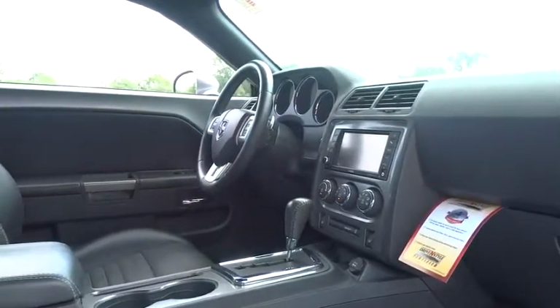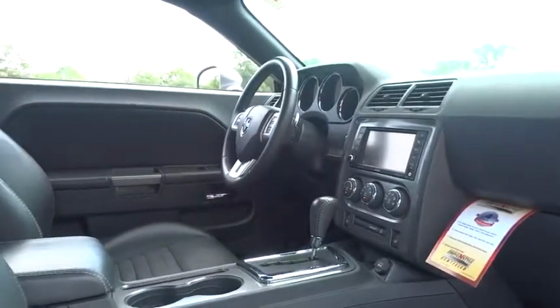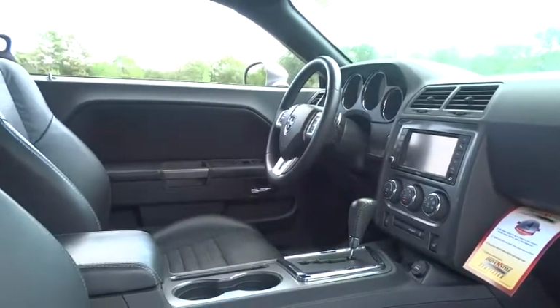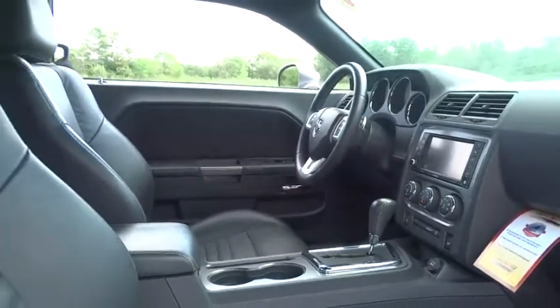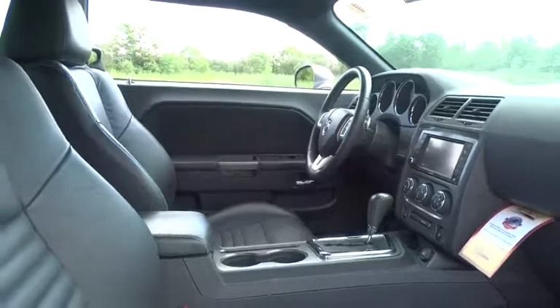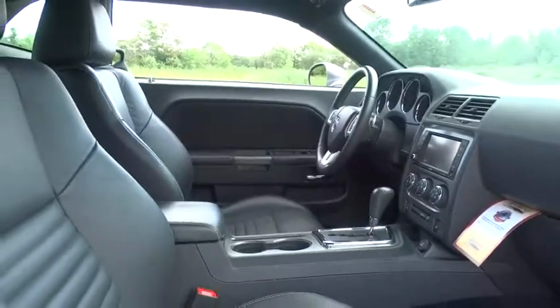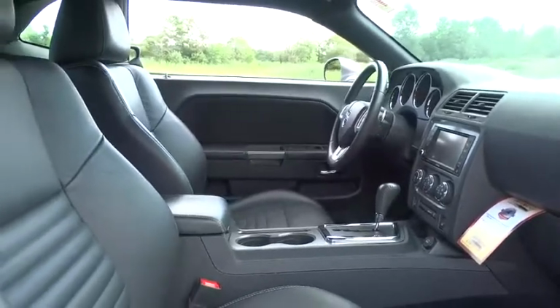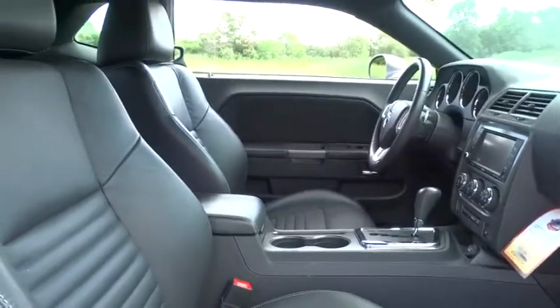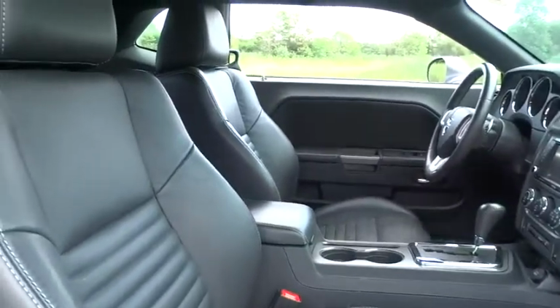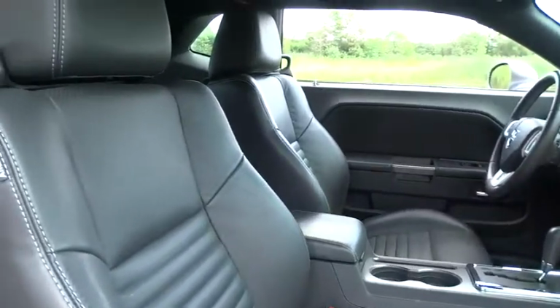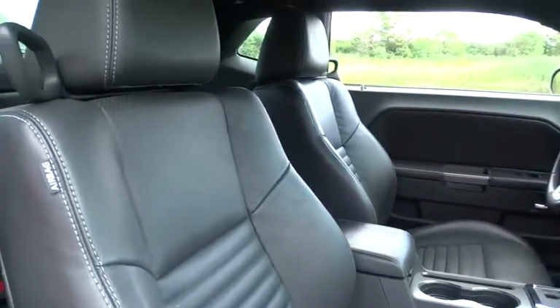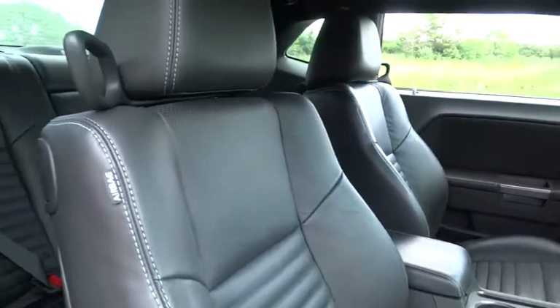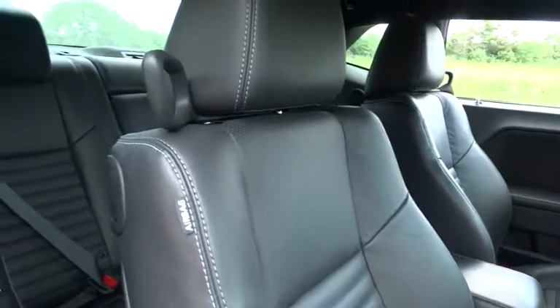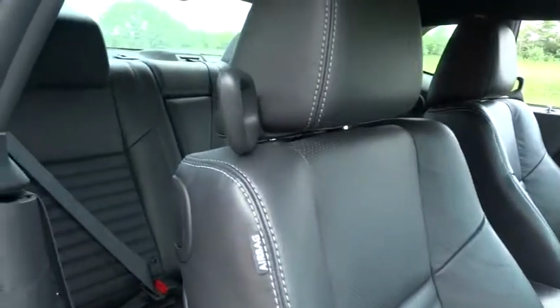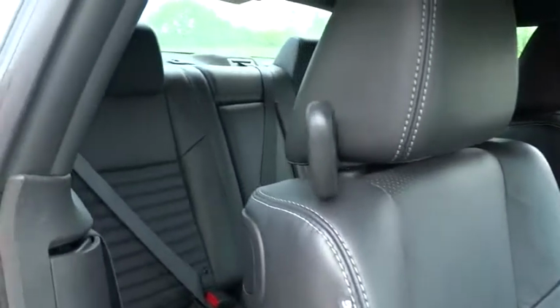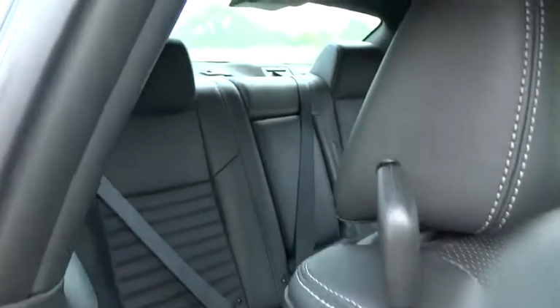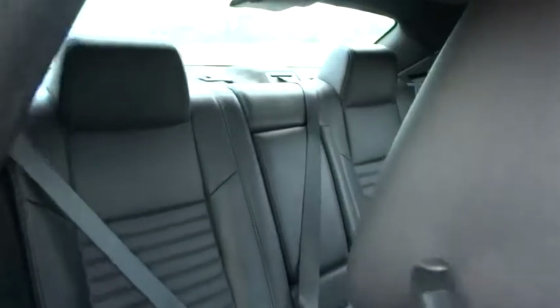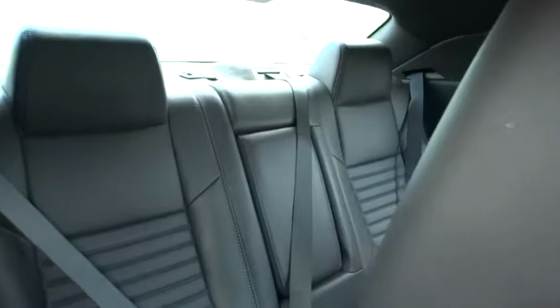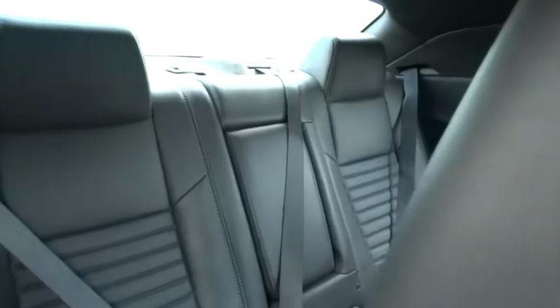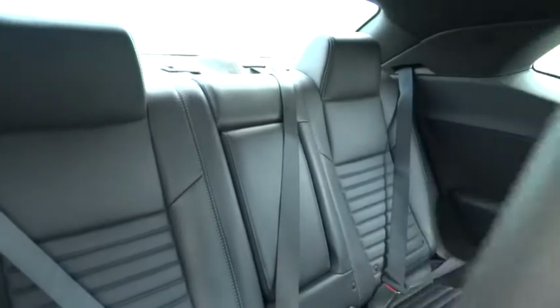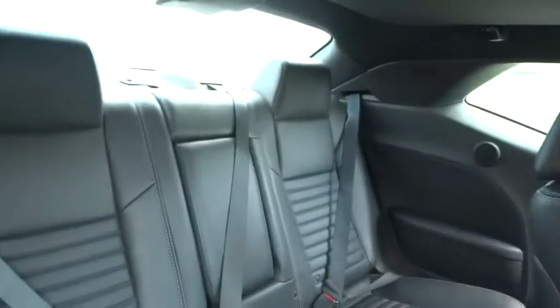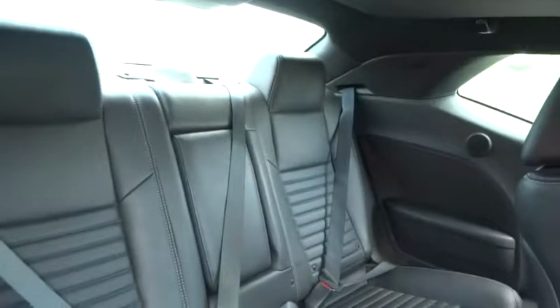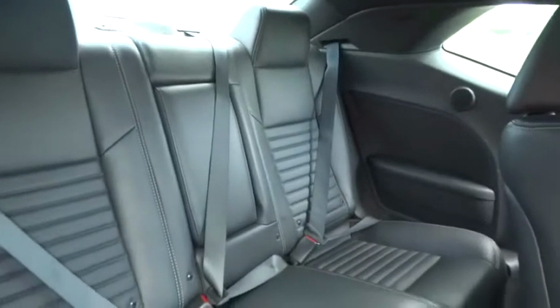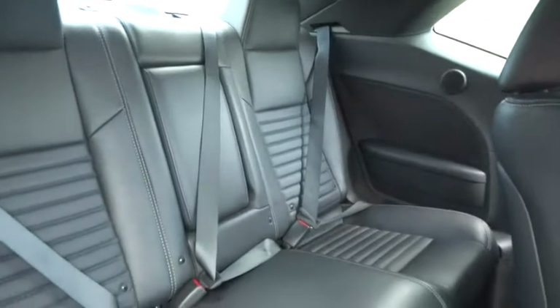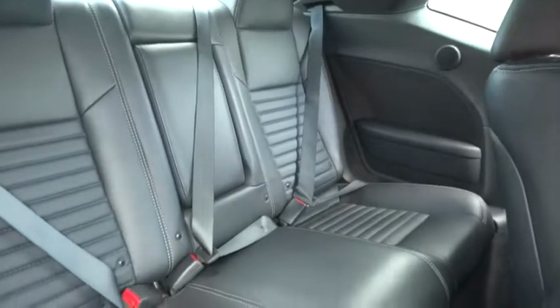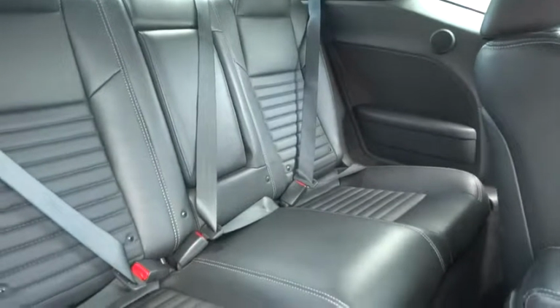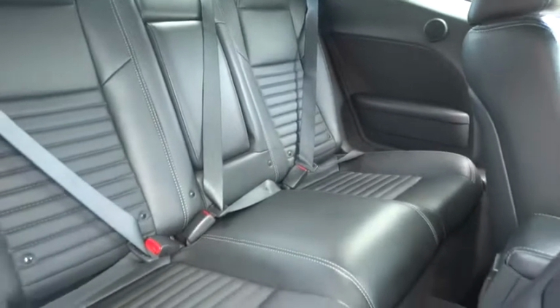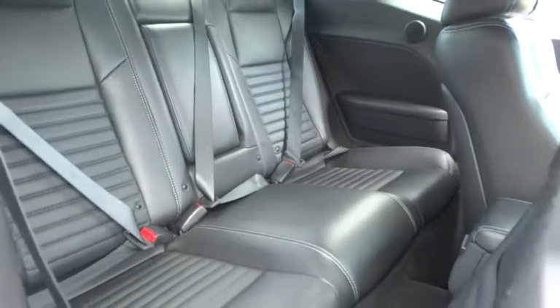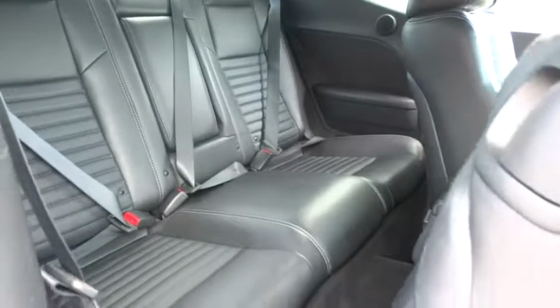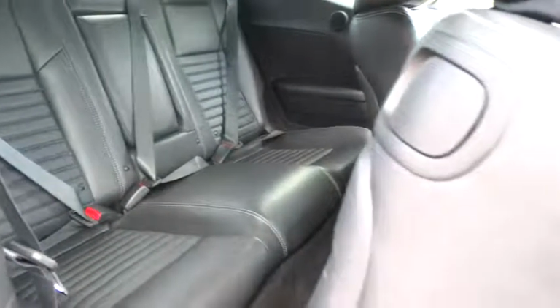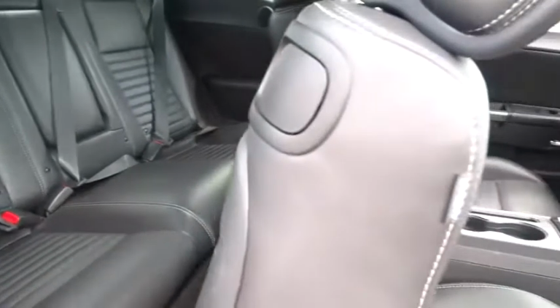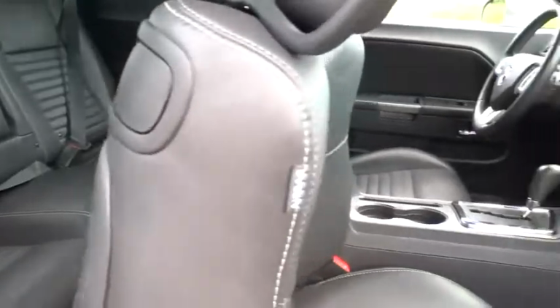Power sunroof, traction control, remote engine start, dual airbags, one owner, power steering, air conditioning front, four-wheel disc brakes, universal garage door opener, electronic stability control.